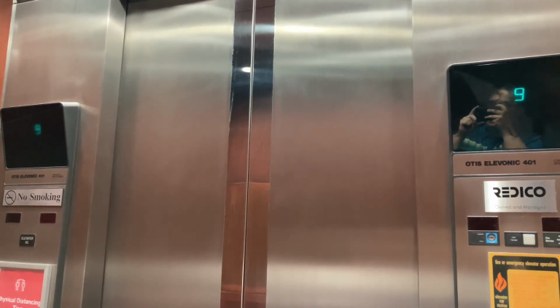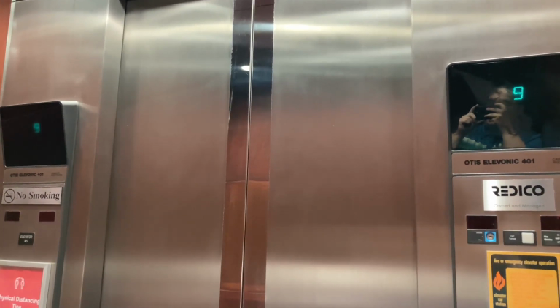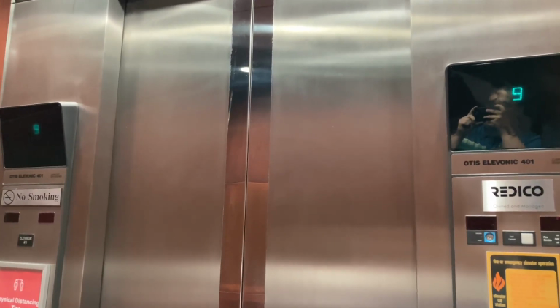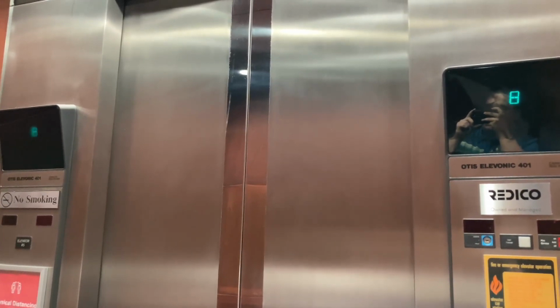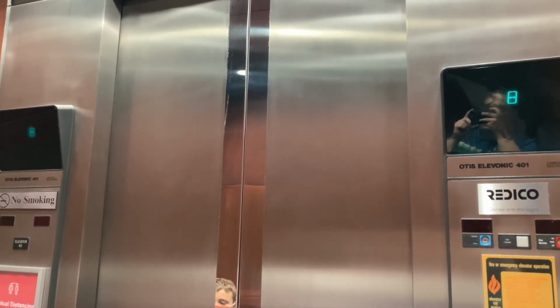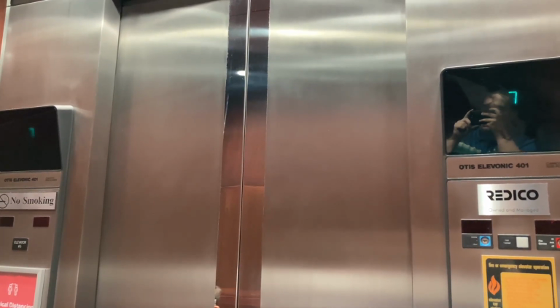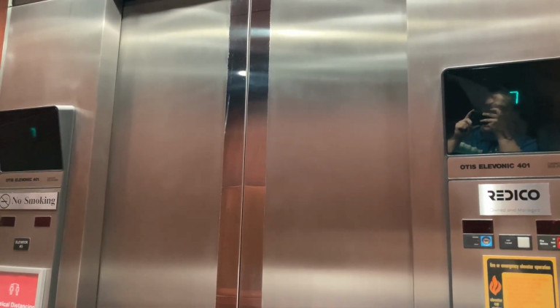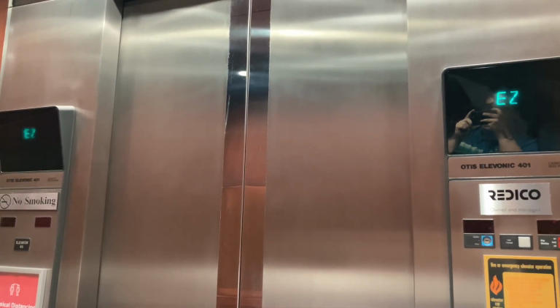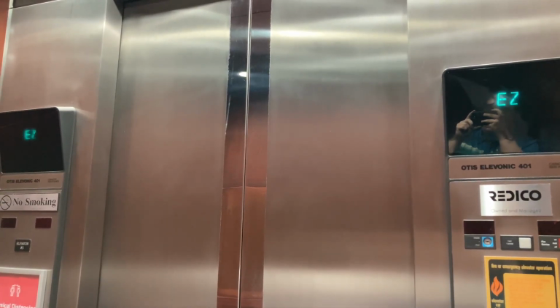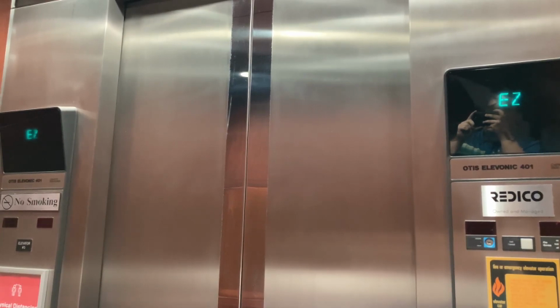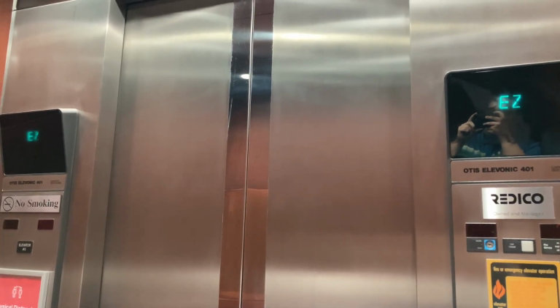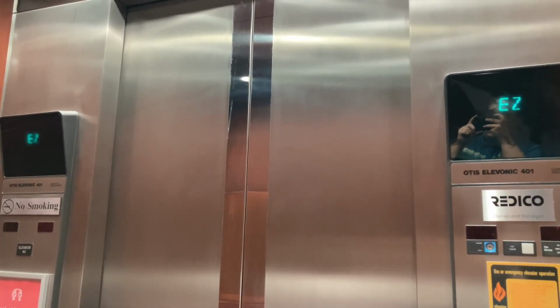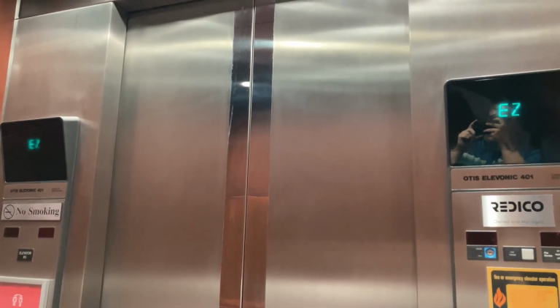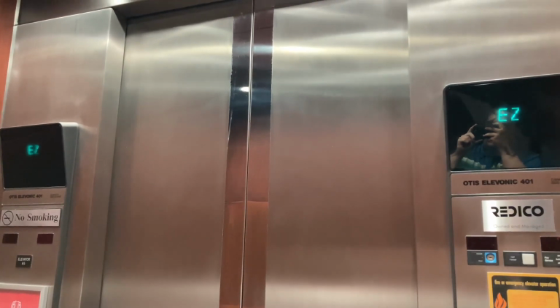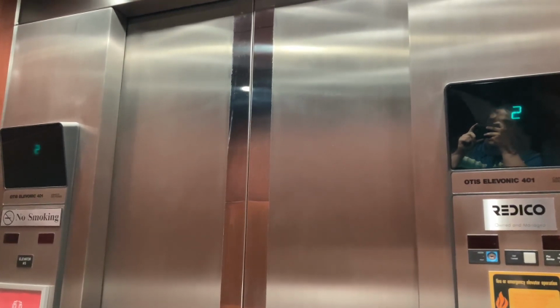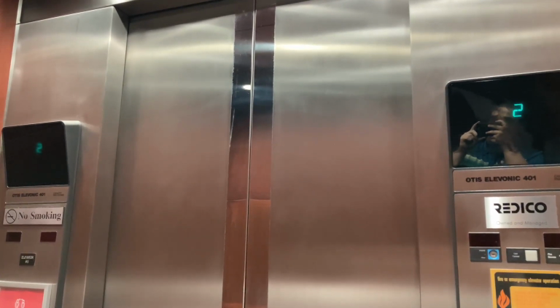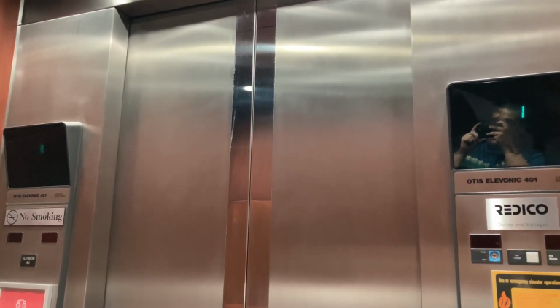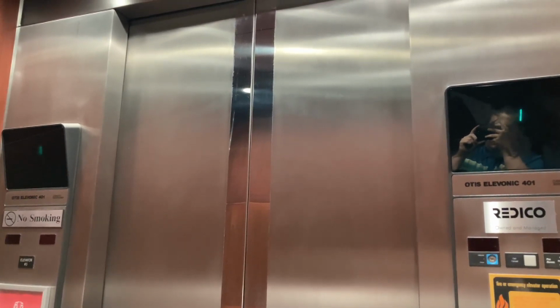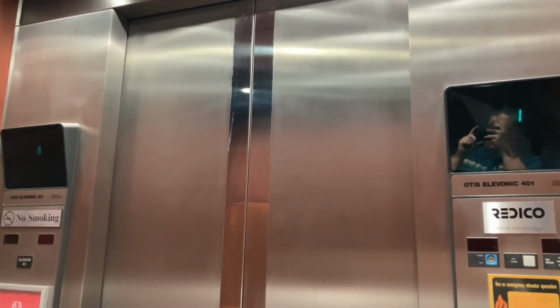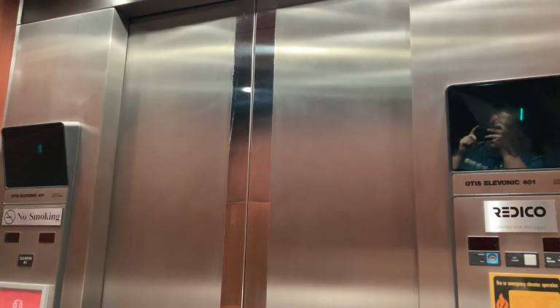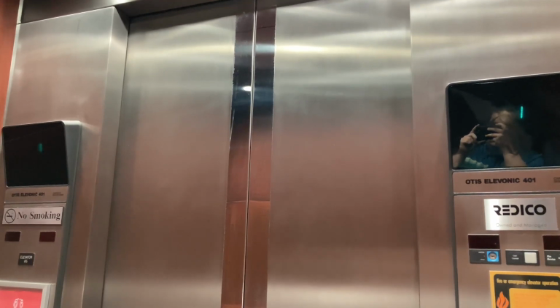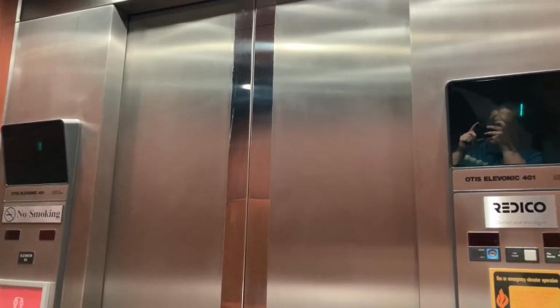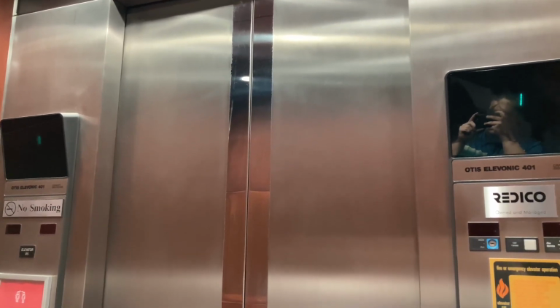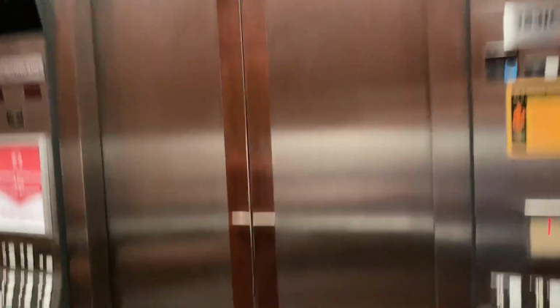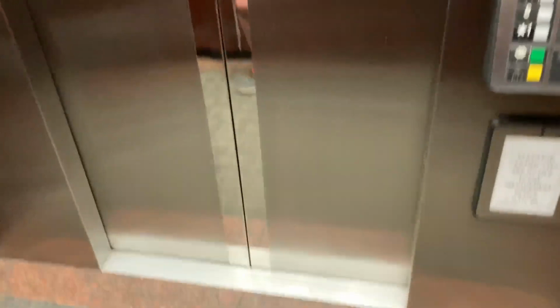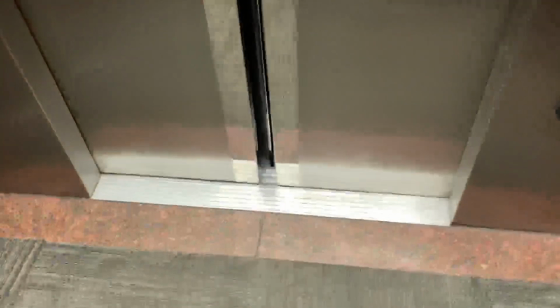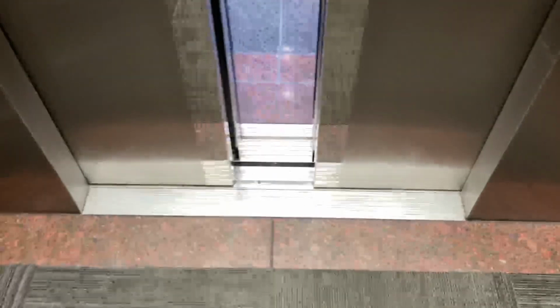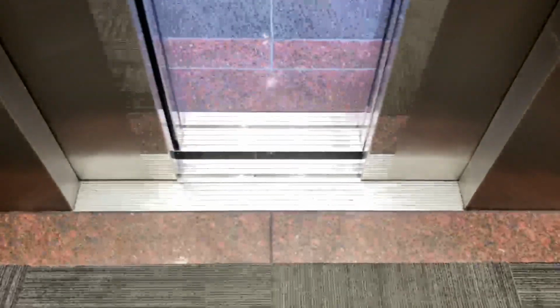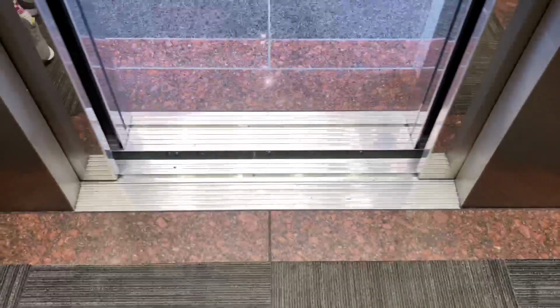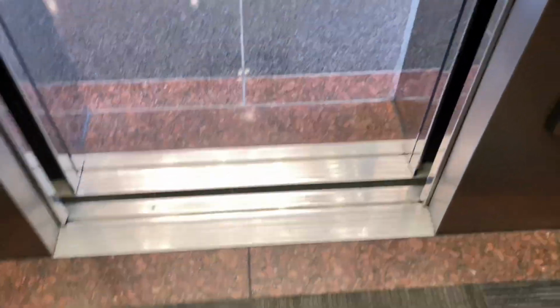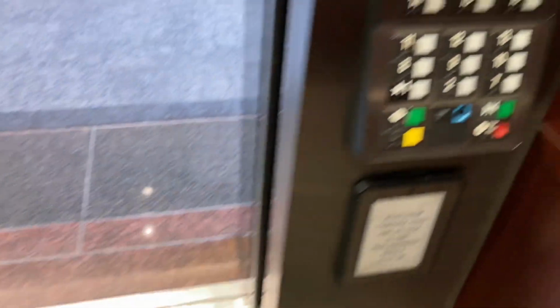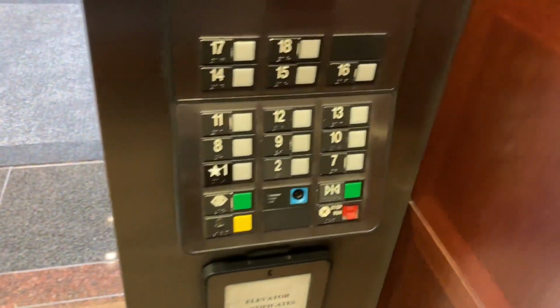Yeah, definitely. Too bad we can't get the high-rise ones because those are completely locked off. Yeah, I tried them earlier and none of the floors were accessible. Classic levels. We'll send this up and we'll get another one.